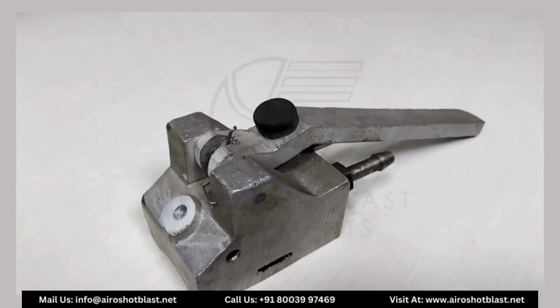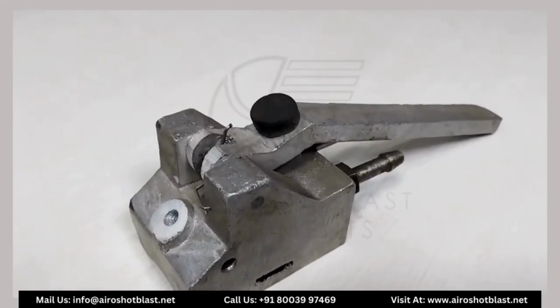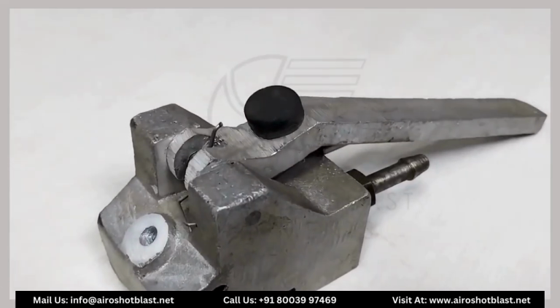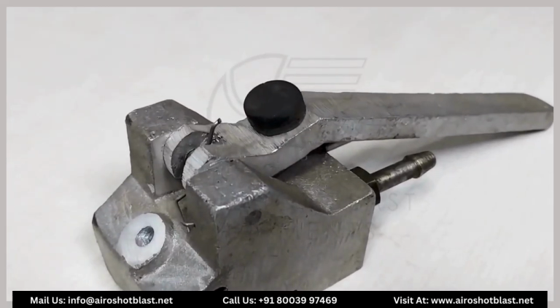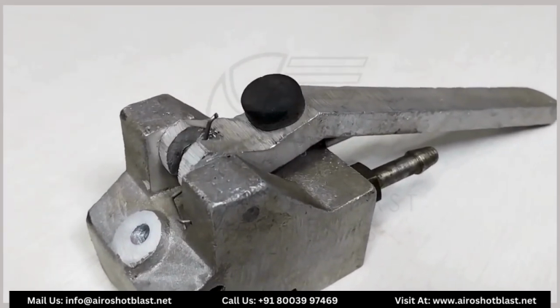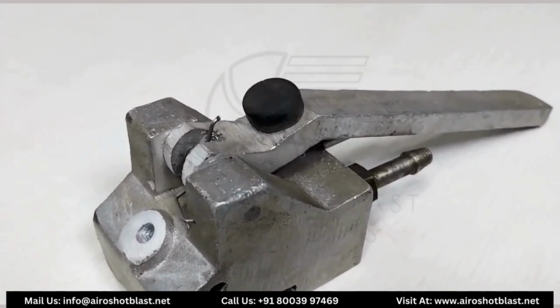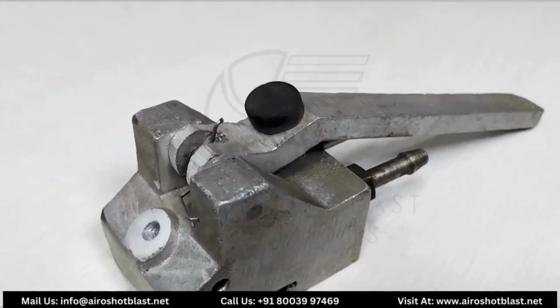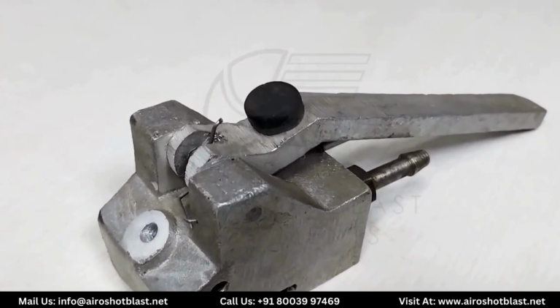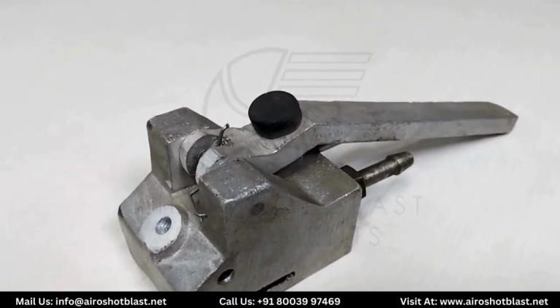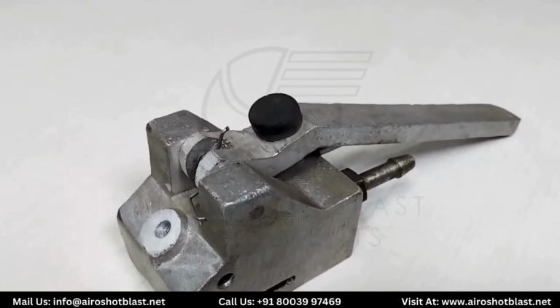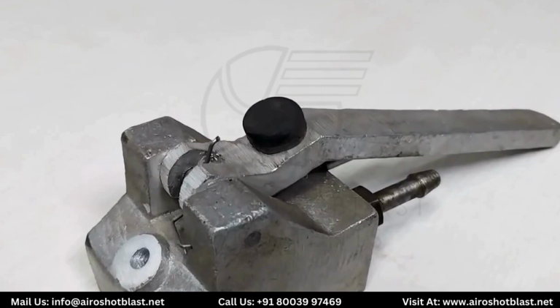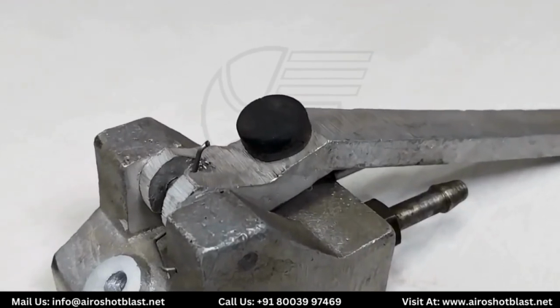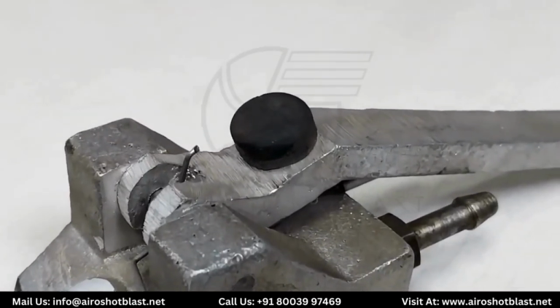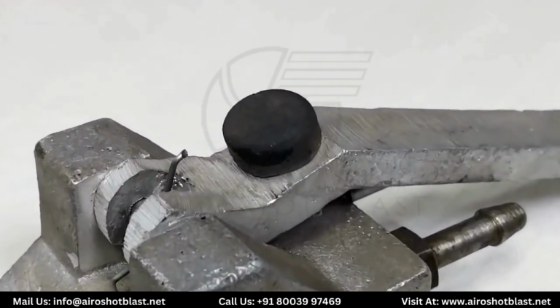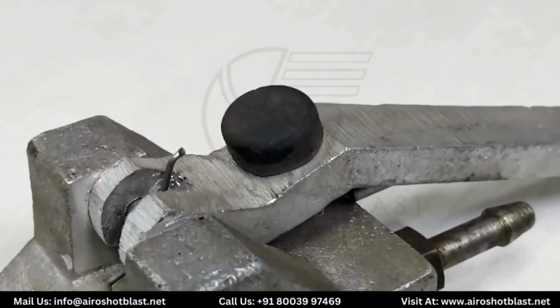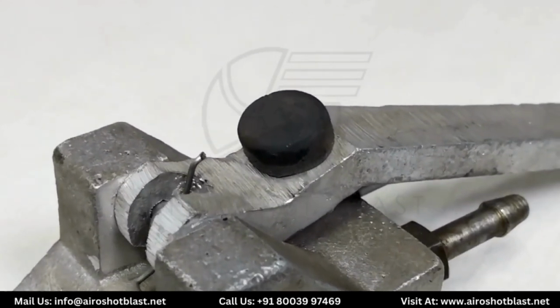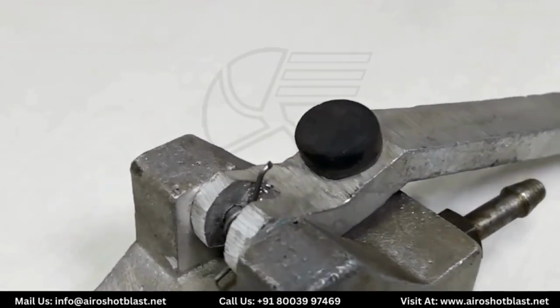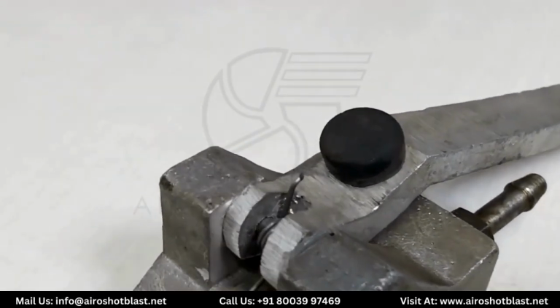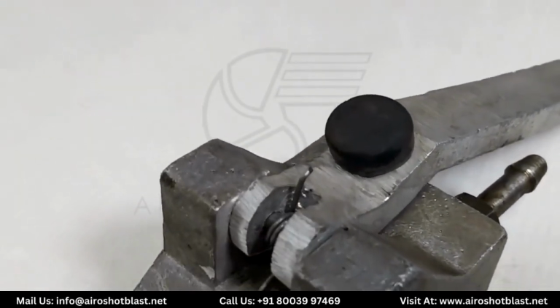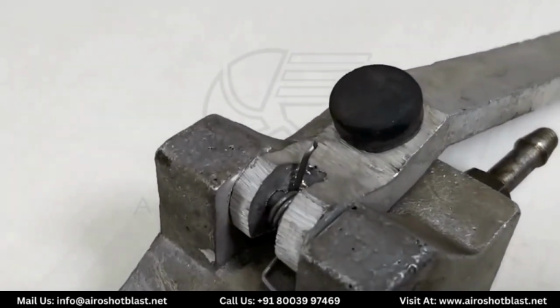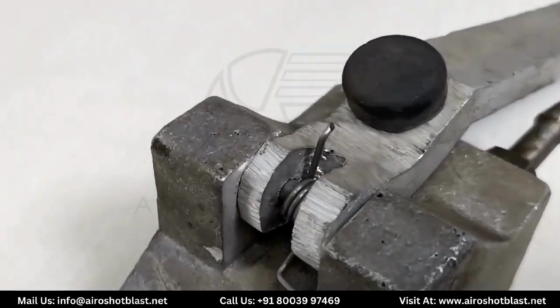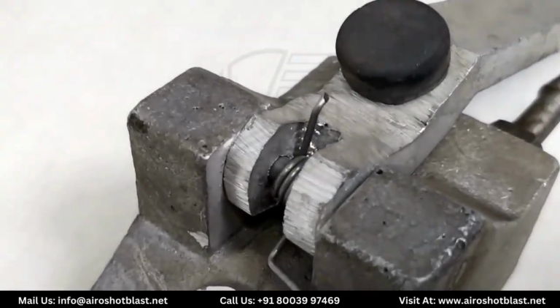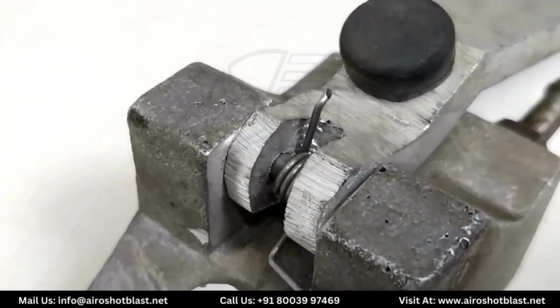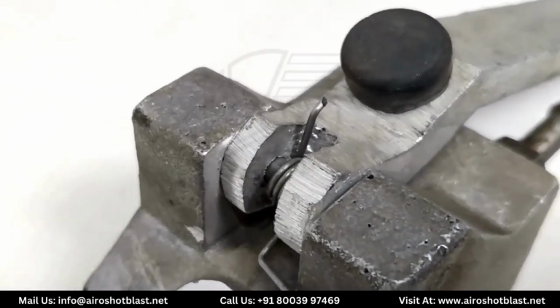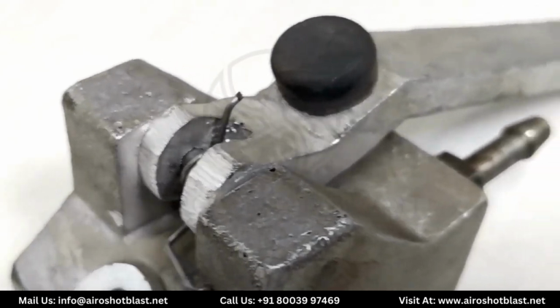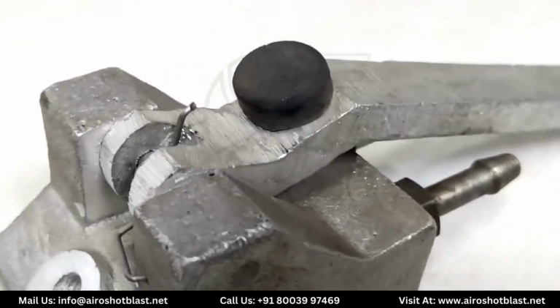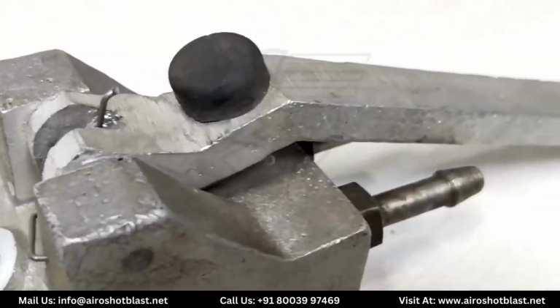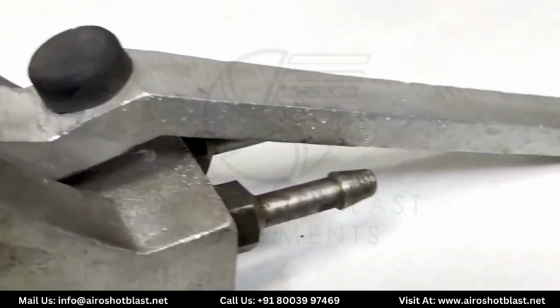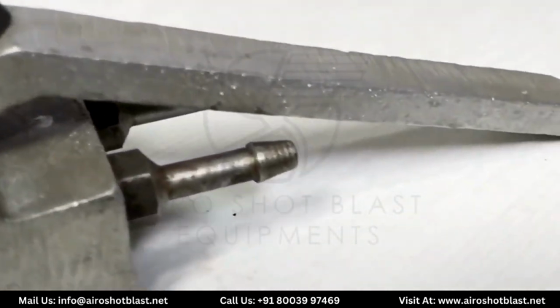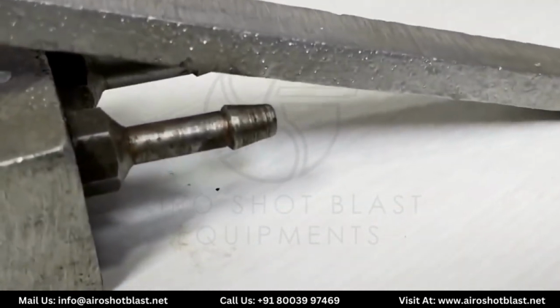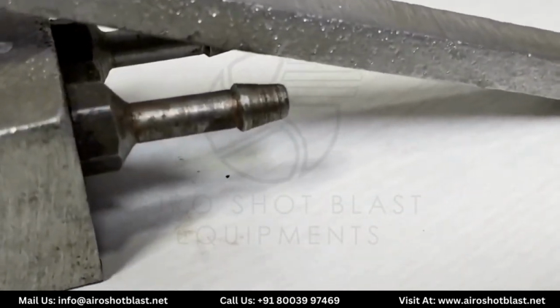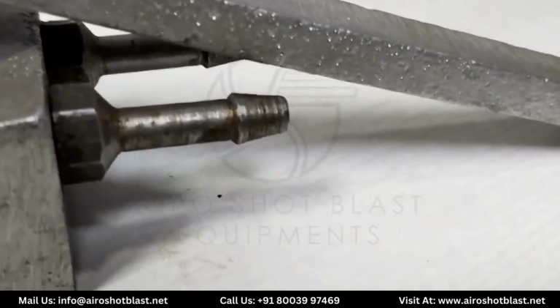This is the most commonly used dead man handle. Here is the rubber bush, this is the spring by which the handle works, and these are the inlet and outlet of the dead man handle.